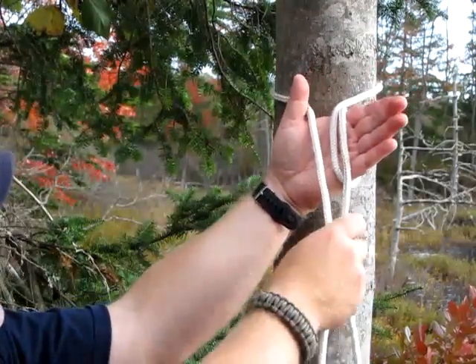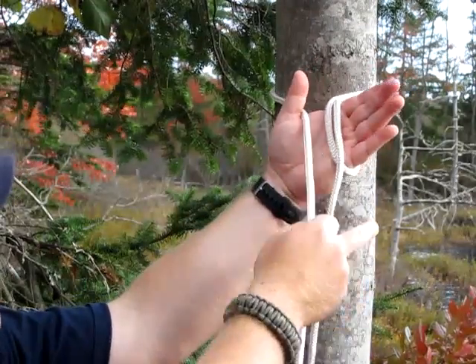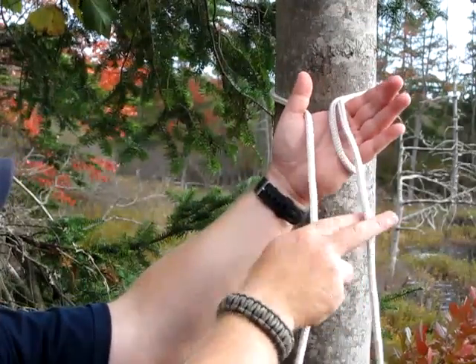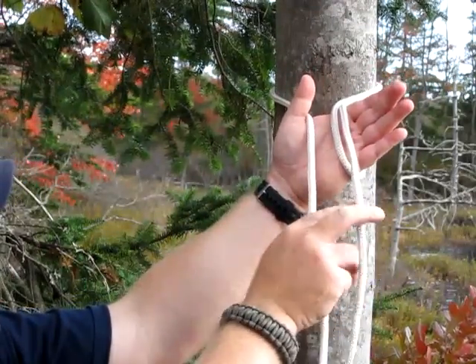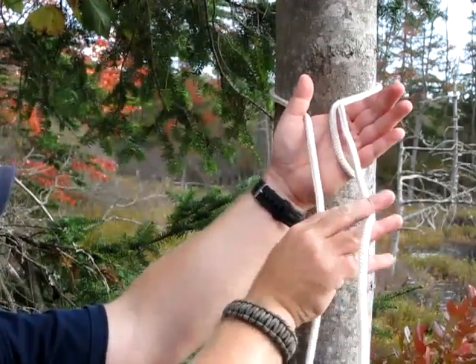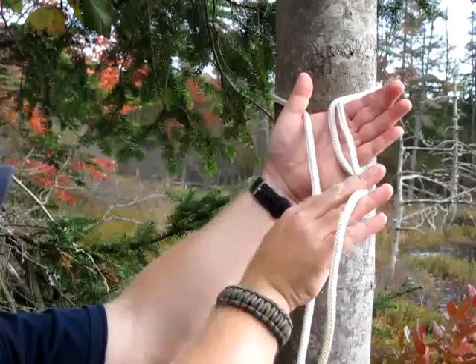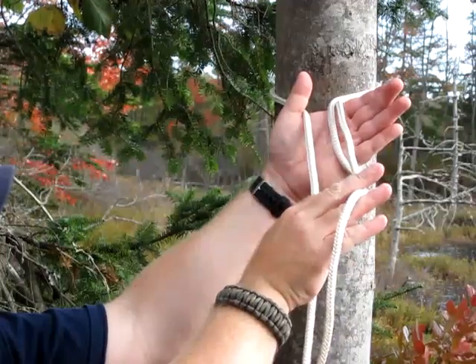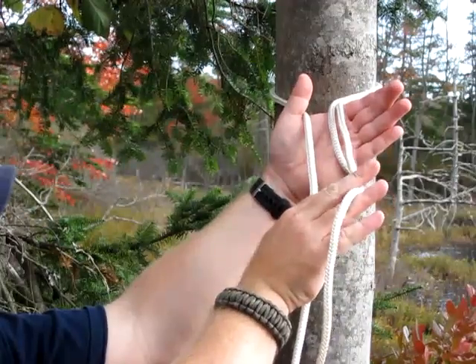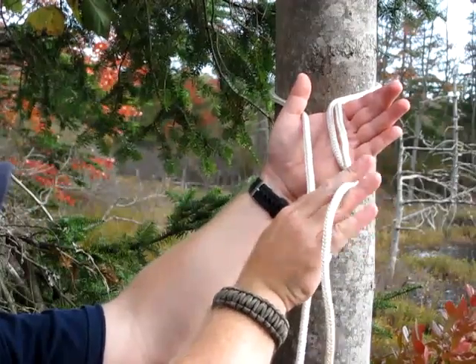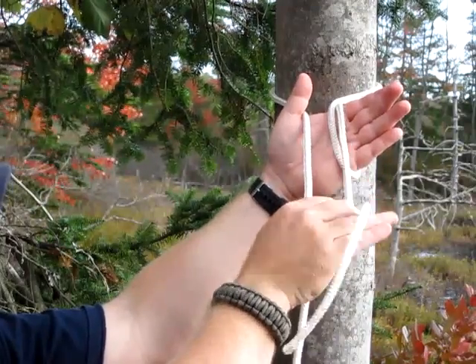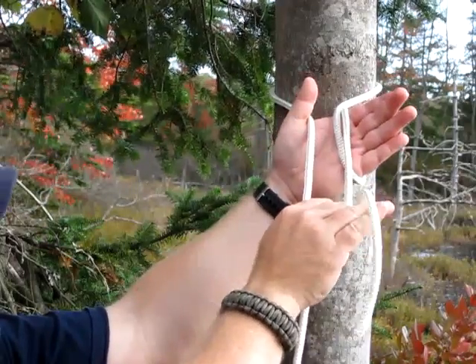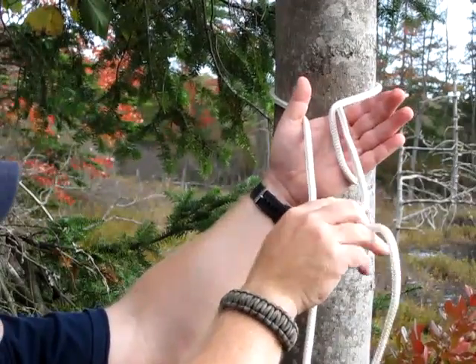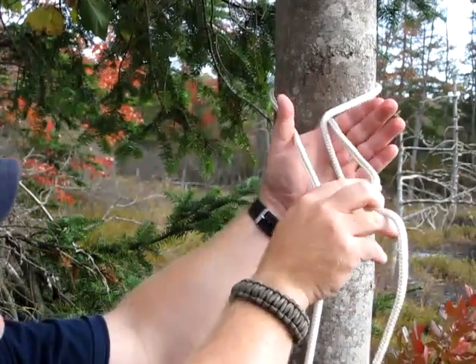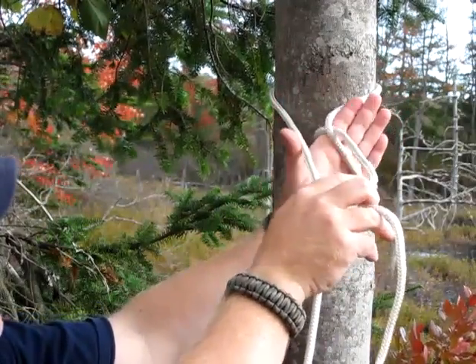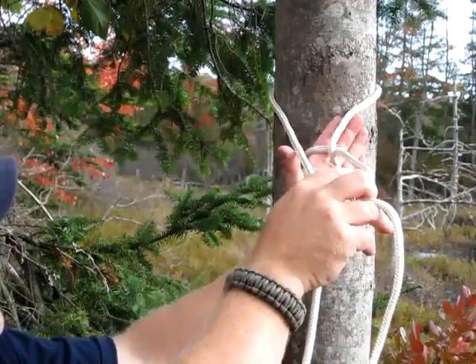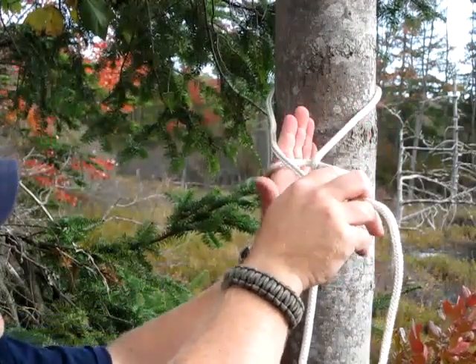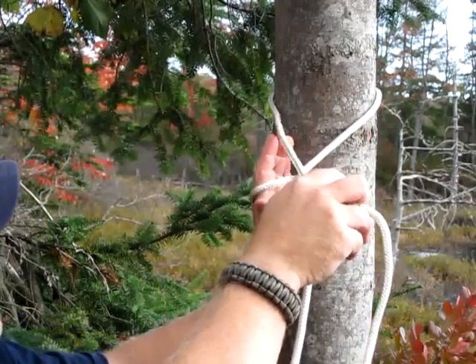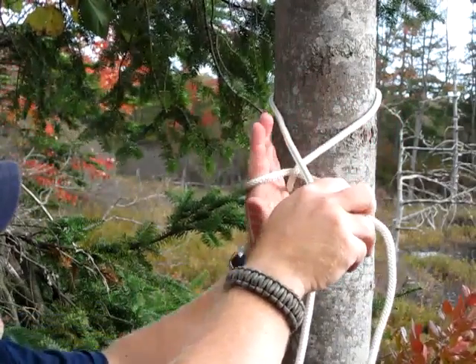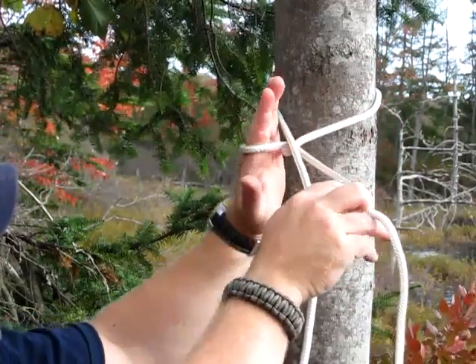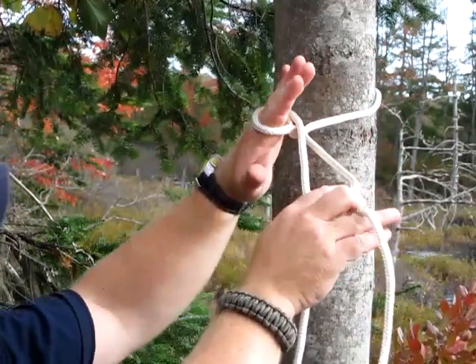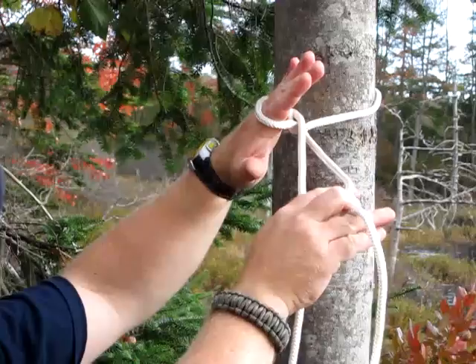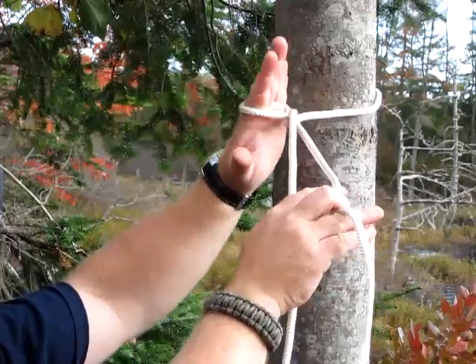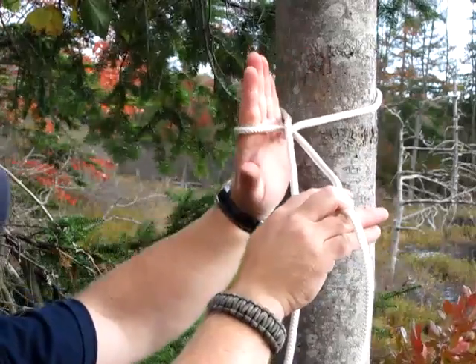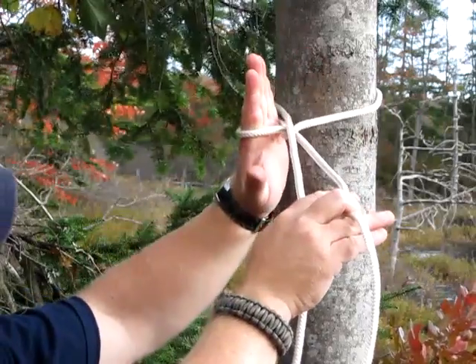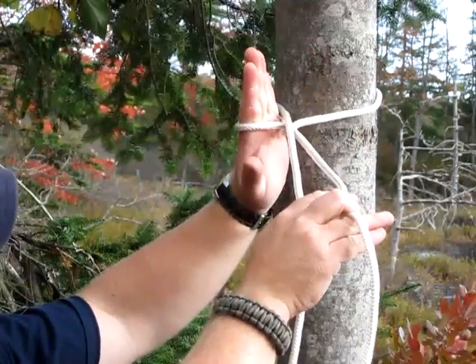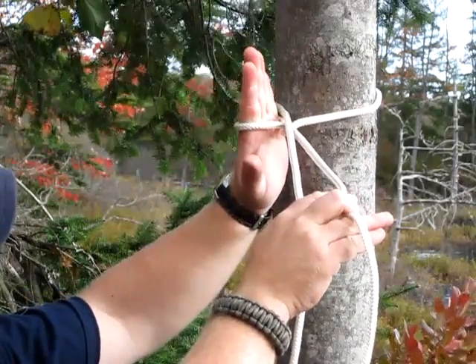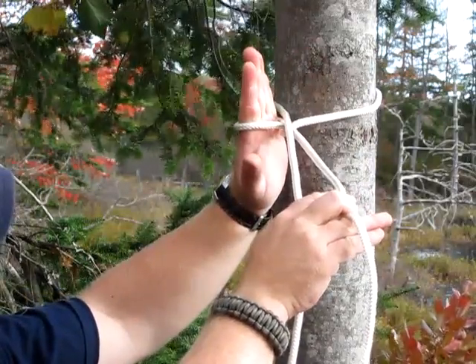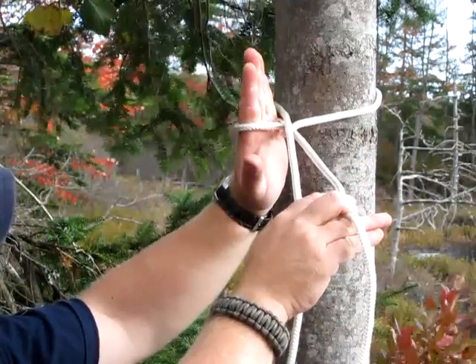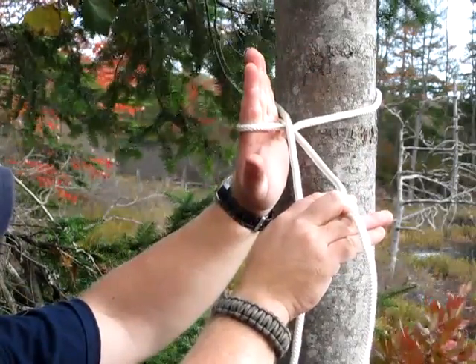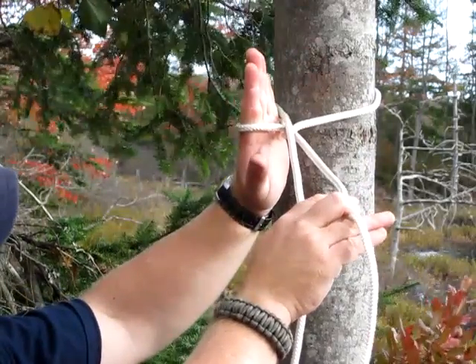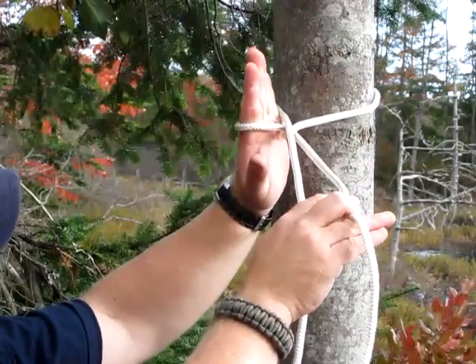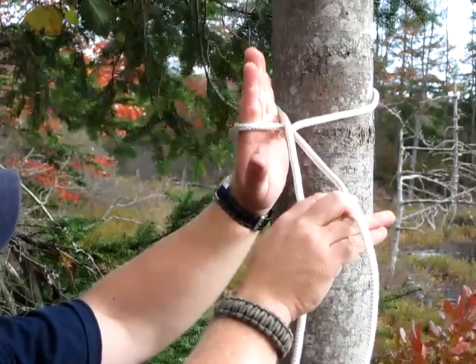You hold the other rope with these two fingers, kind of keep your working hand here. You twist it and go underneath your rope — like giving the rope a high five right now.